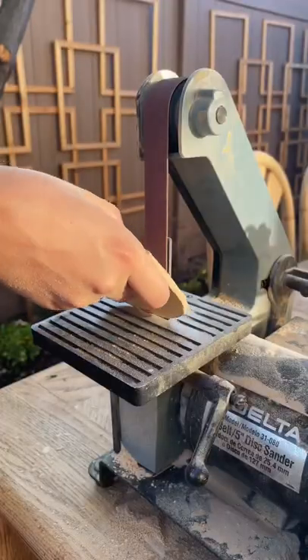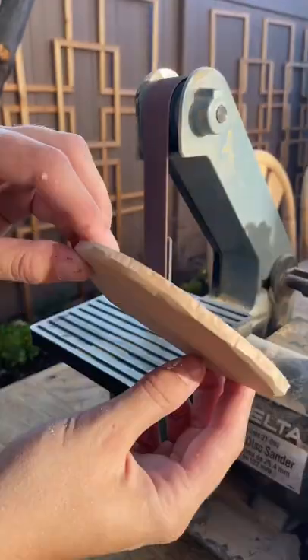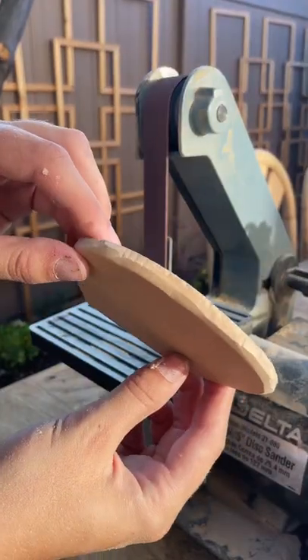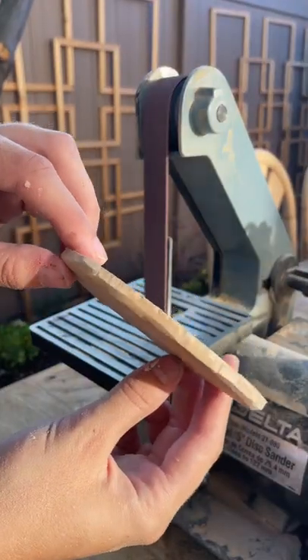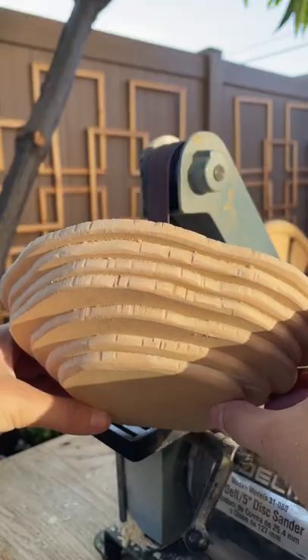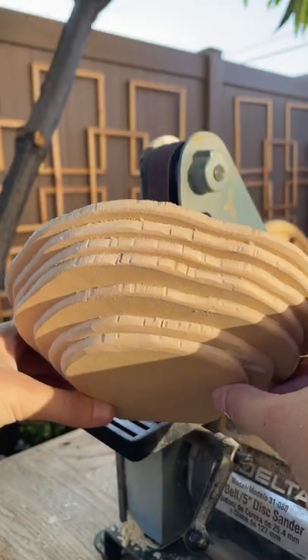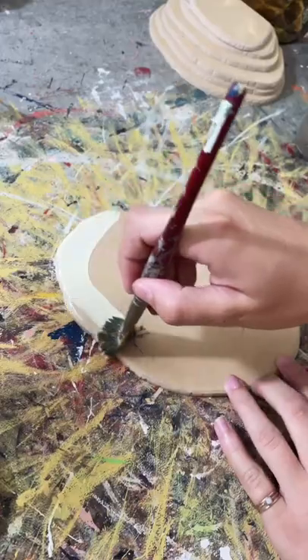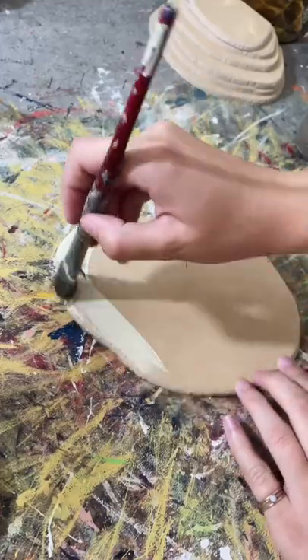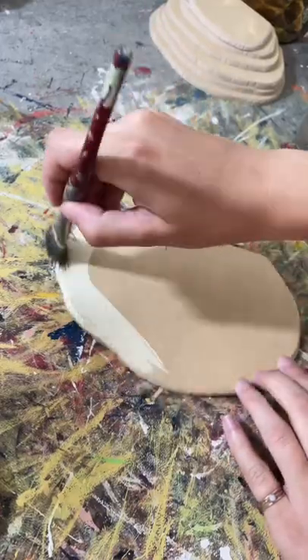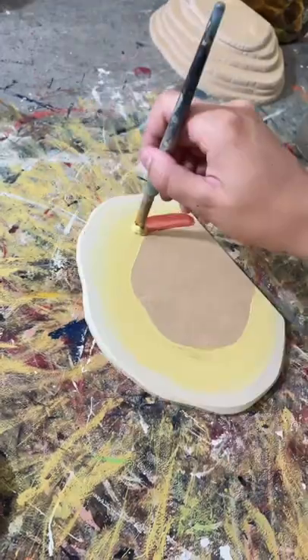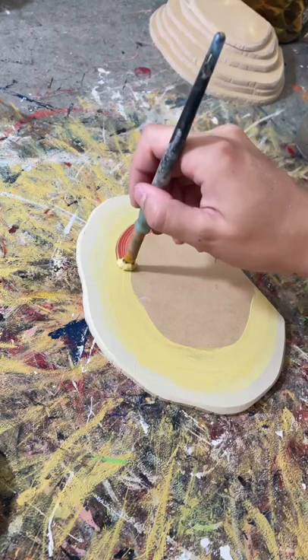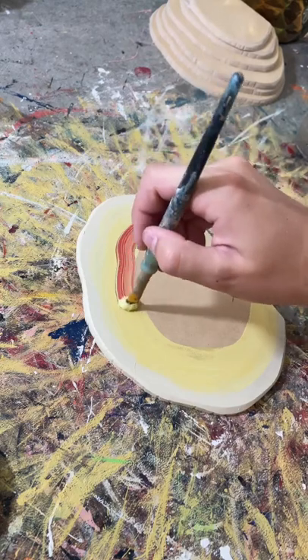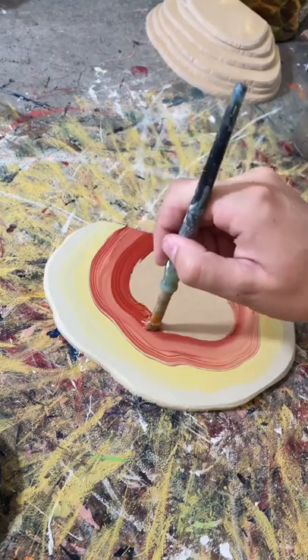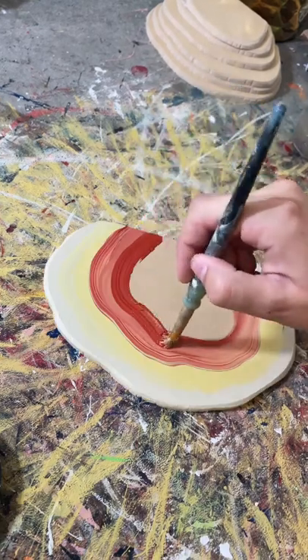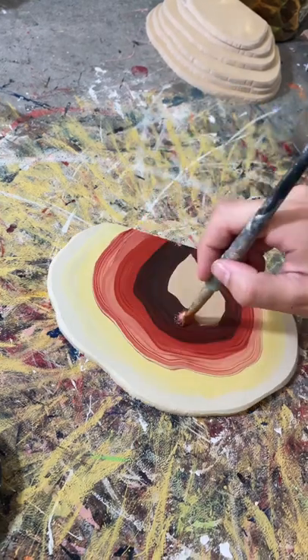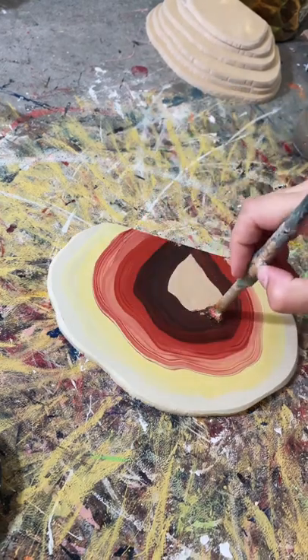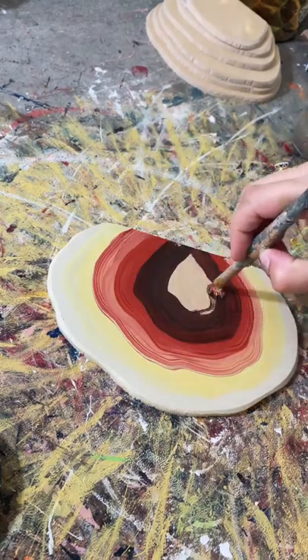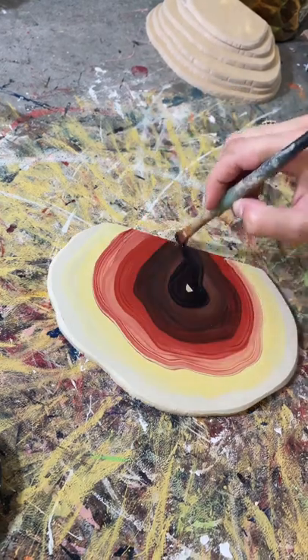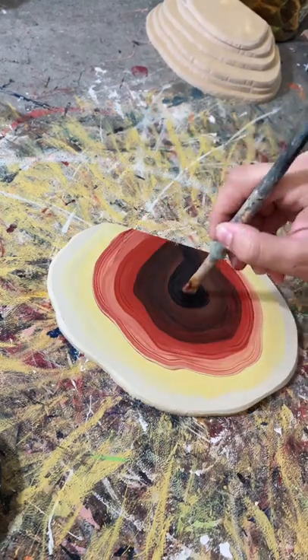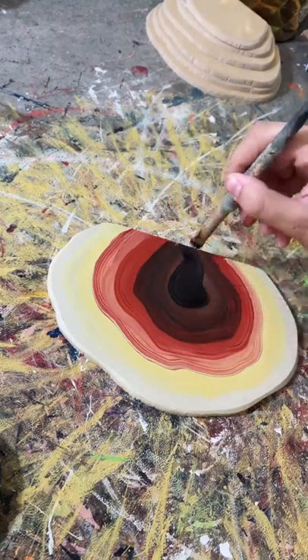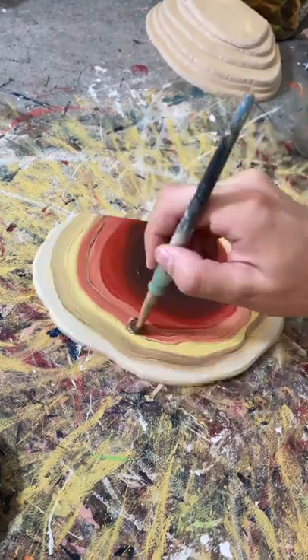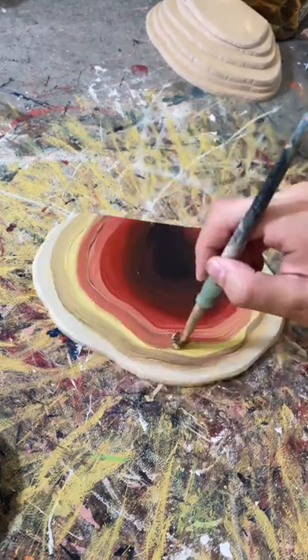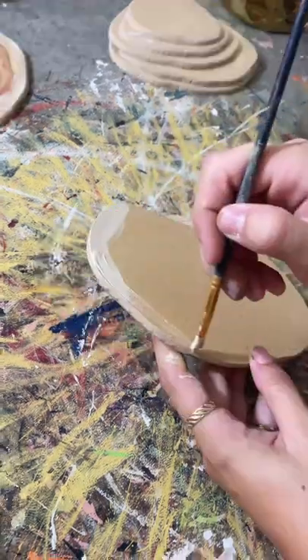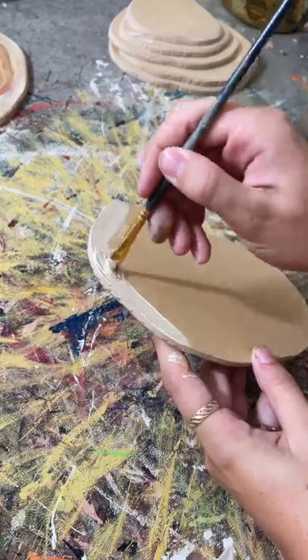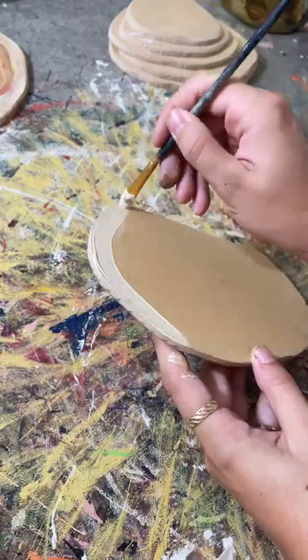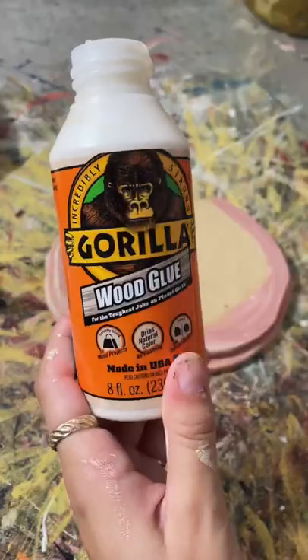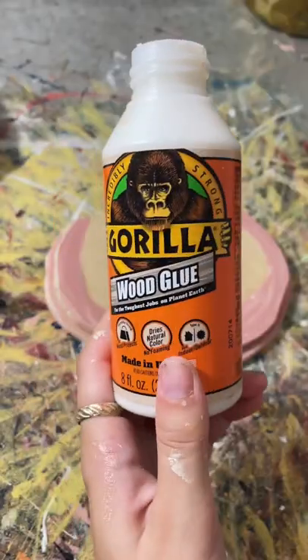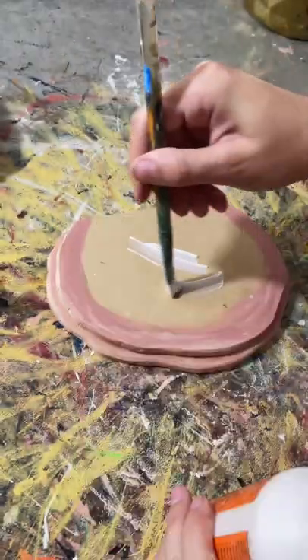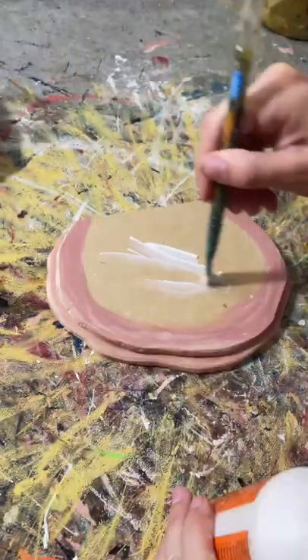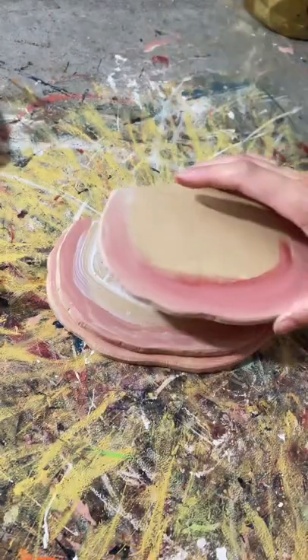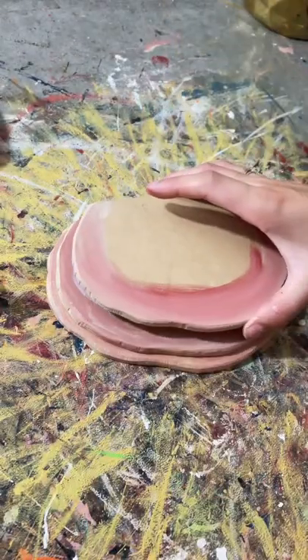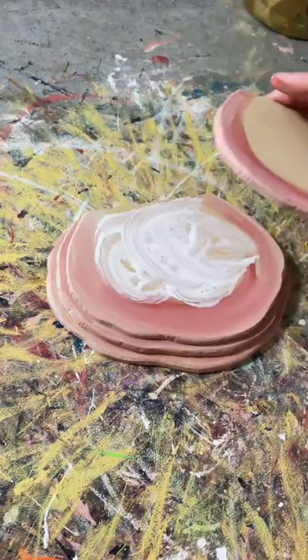I started by tracing the shape in smaller increments on wood before cutting it out and sanding it down. It's not super realistic but I painted the top with some colorful ridges and I painted all of the edges before gluing it together, which was so satisfying.